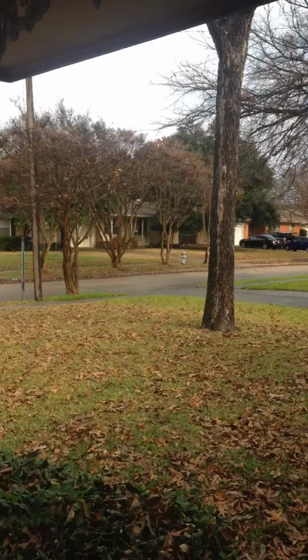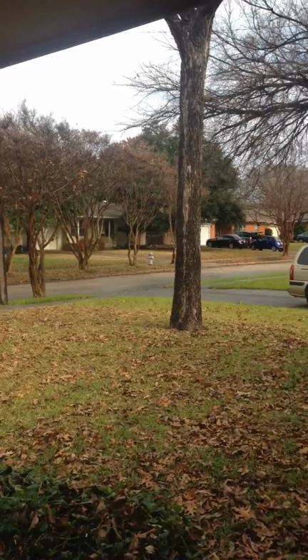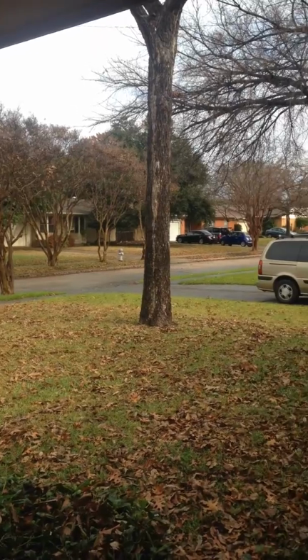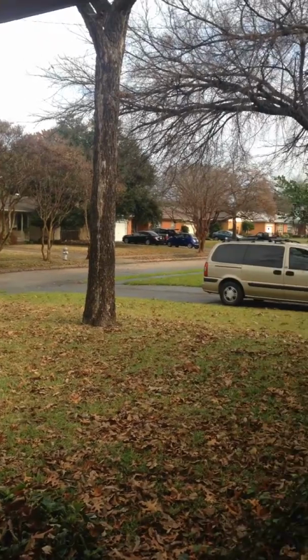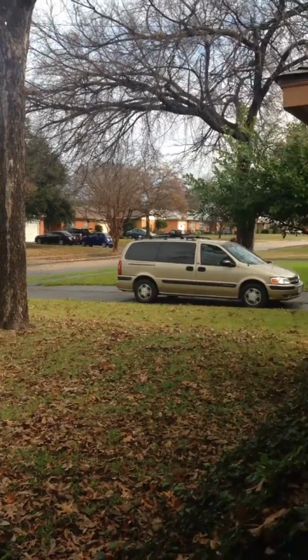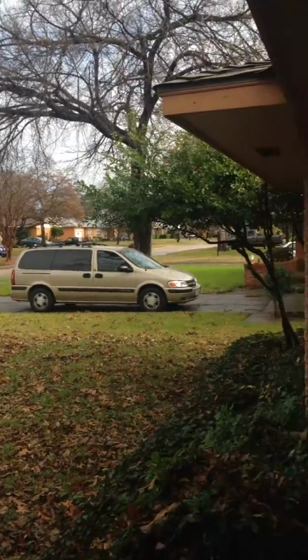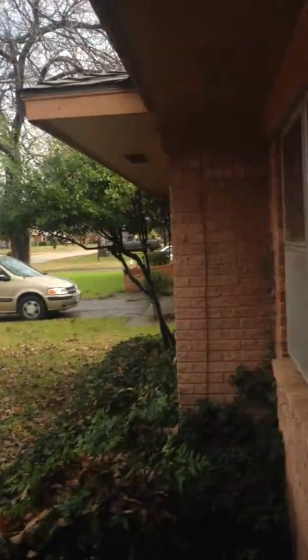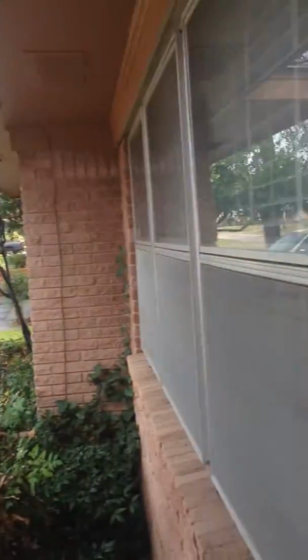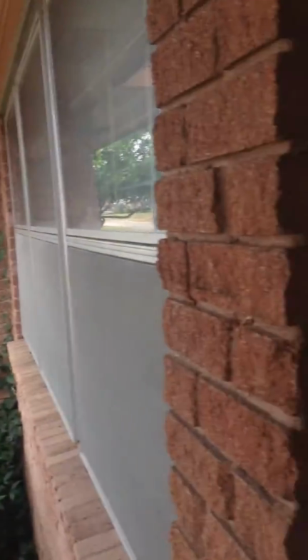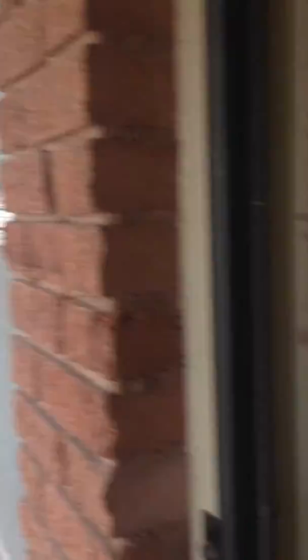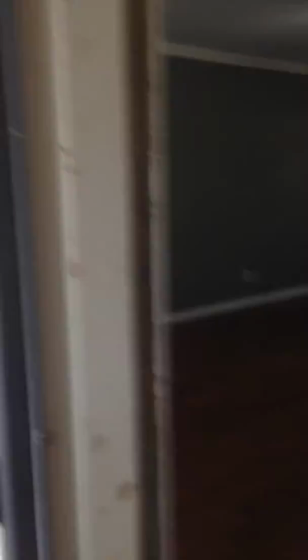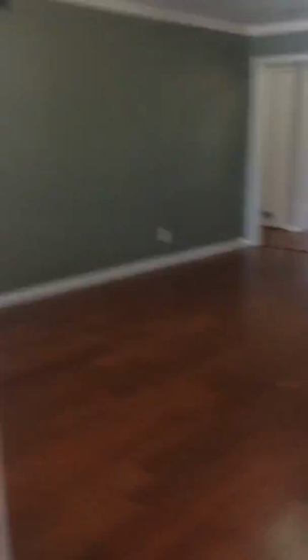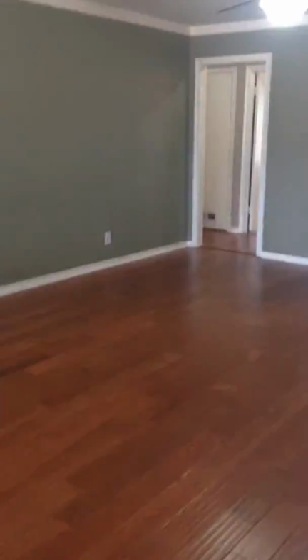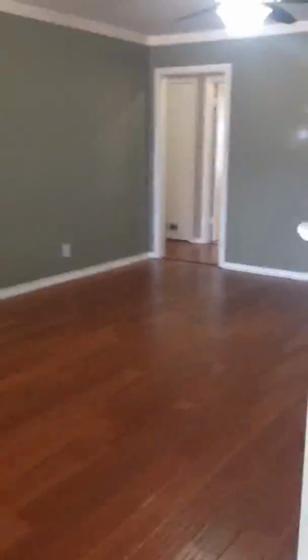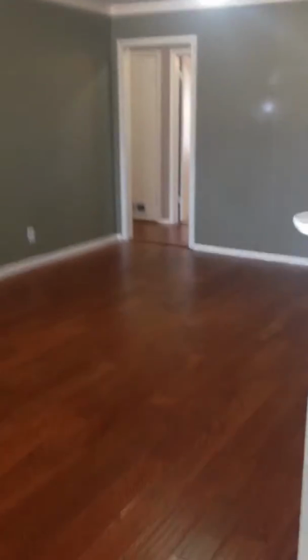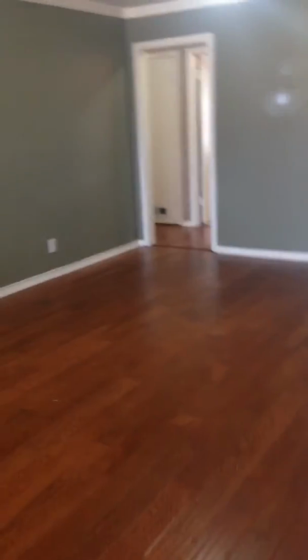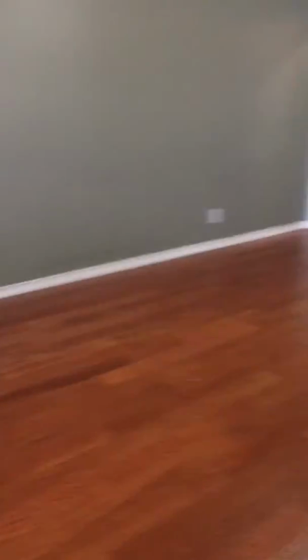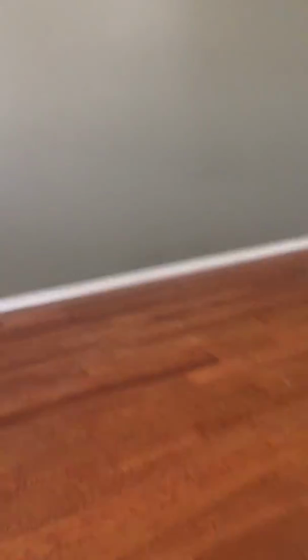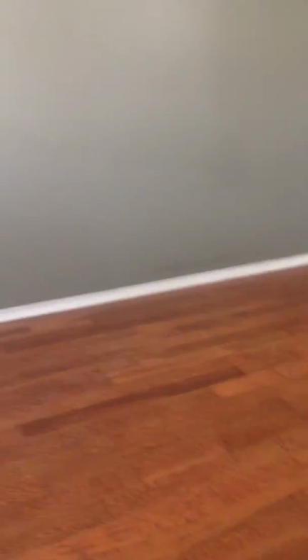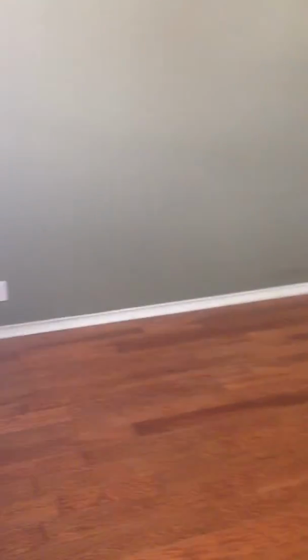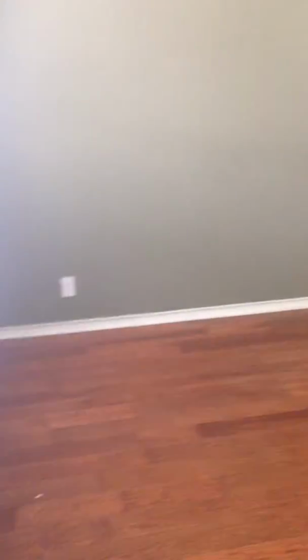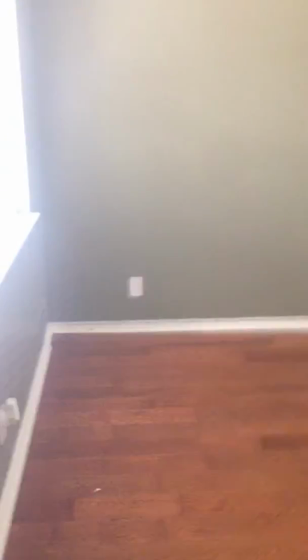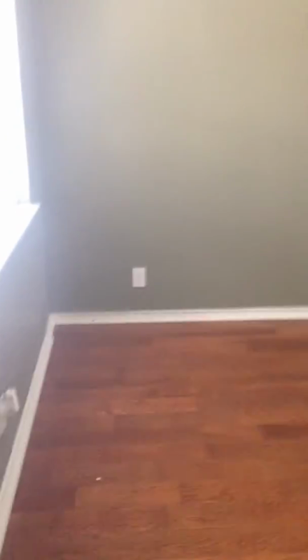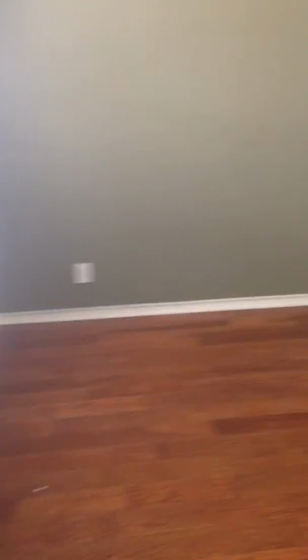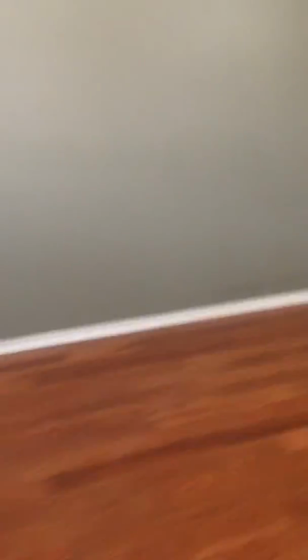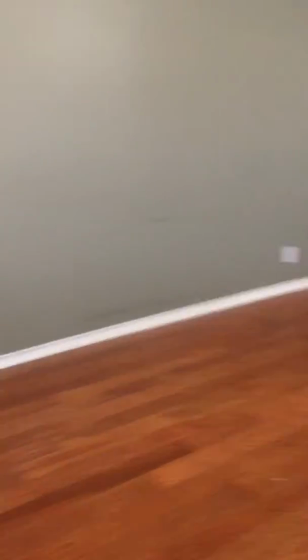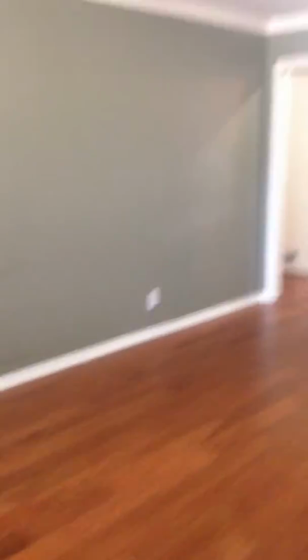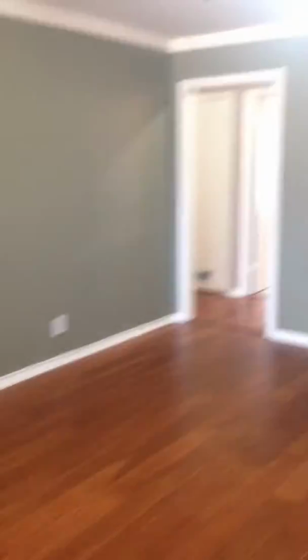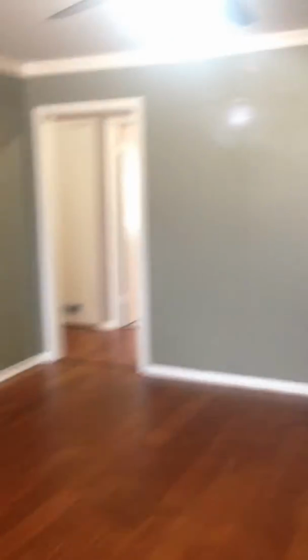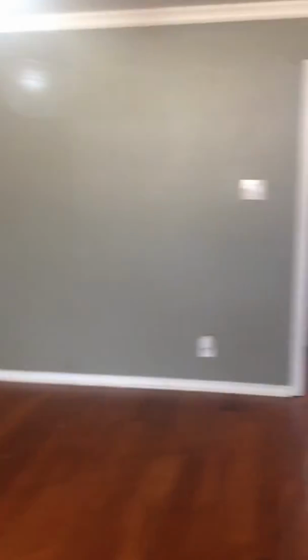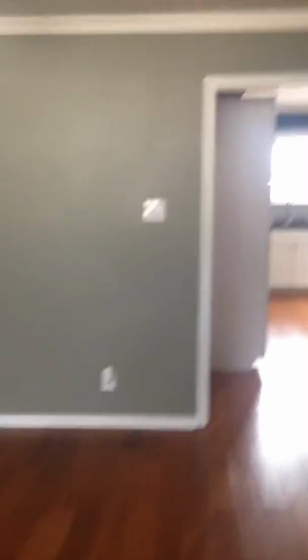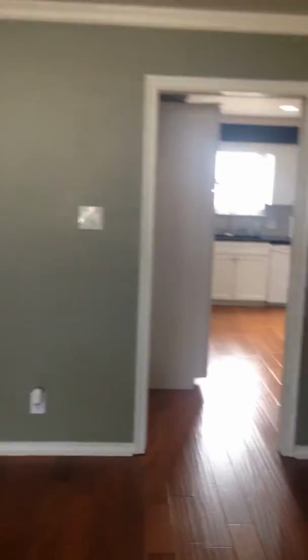All right, this is your view from the Rorary house. Coming in, hardwood floors, and this is the first living area.